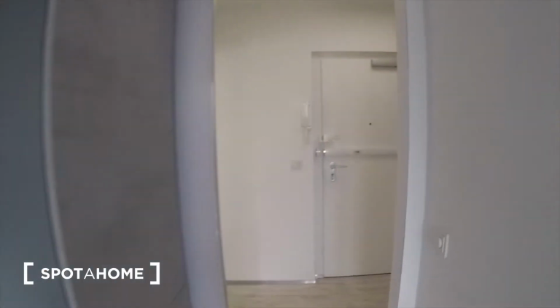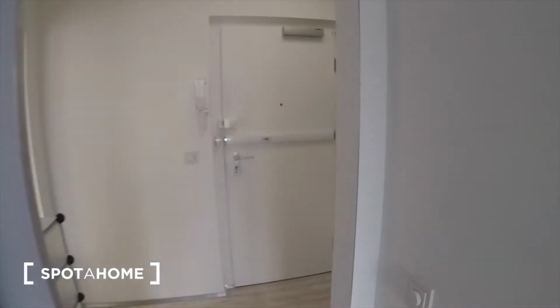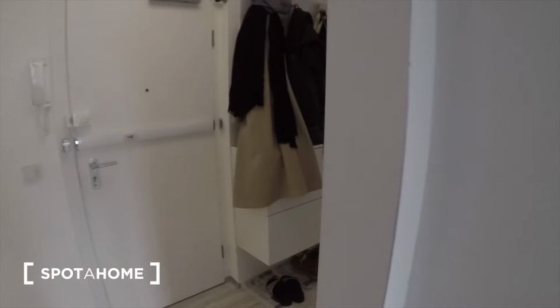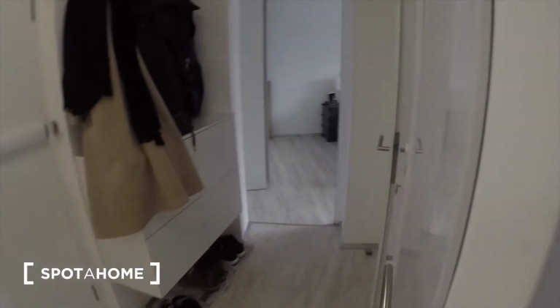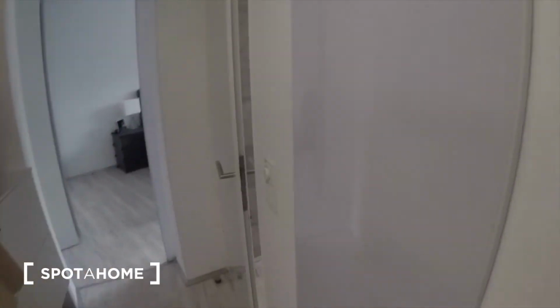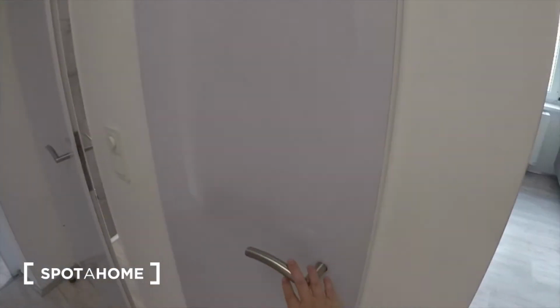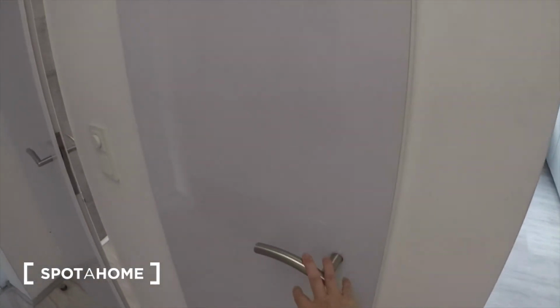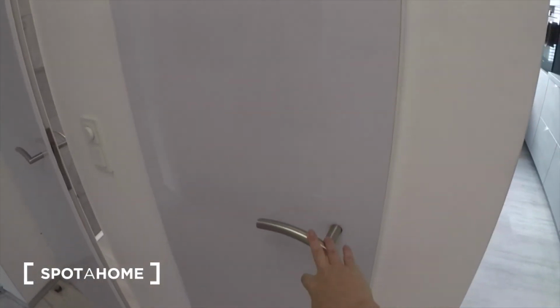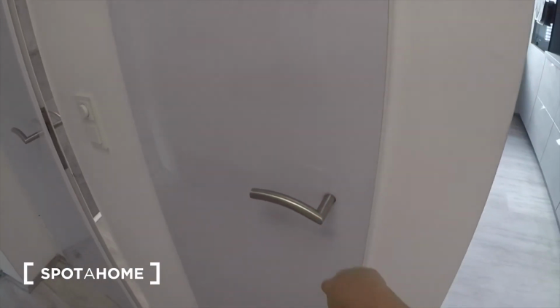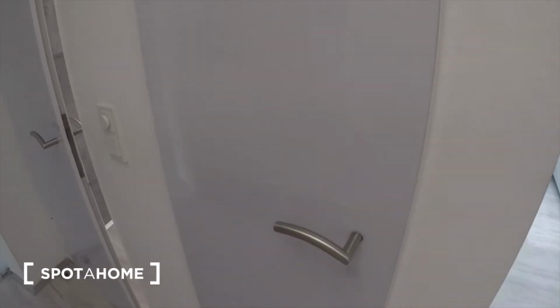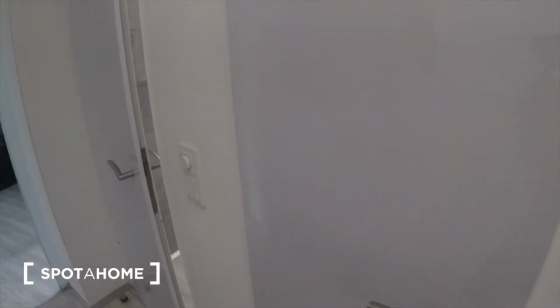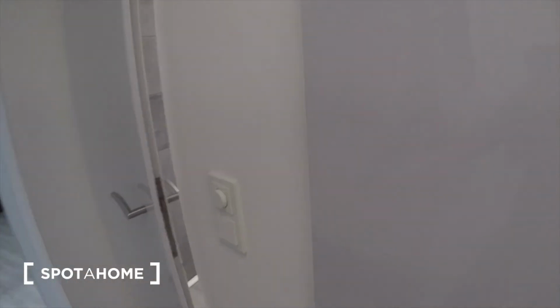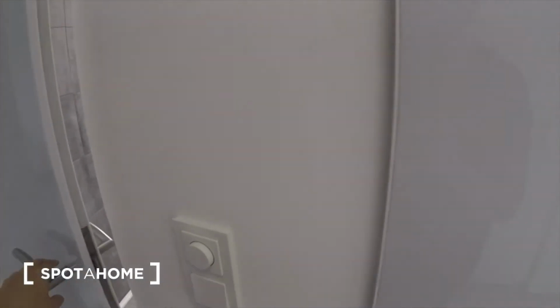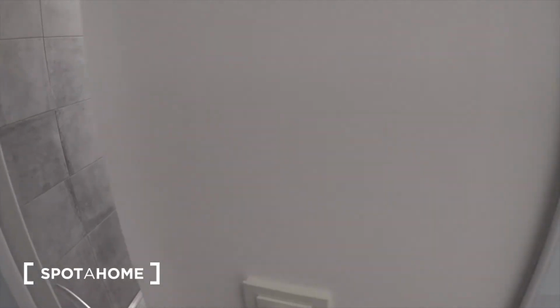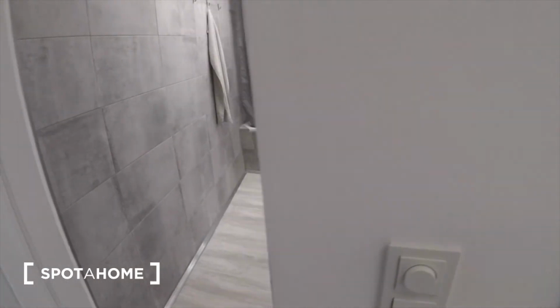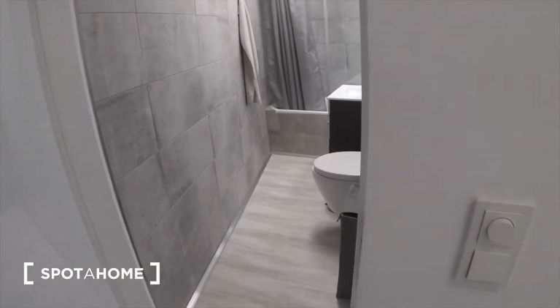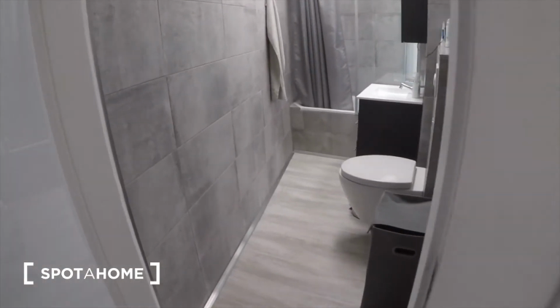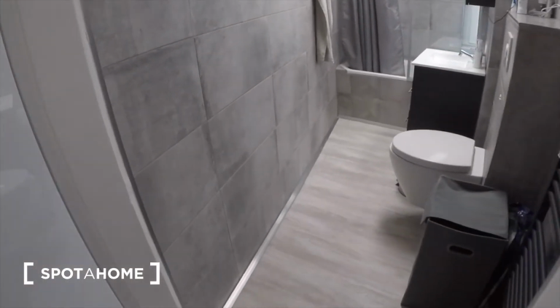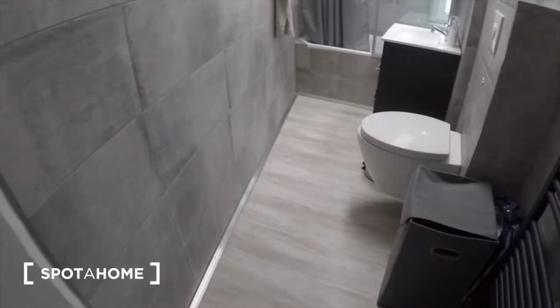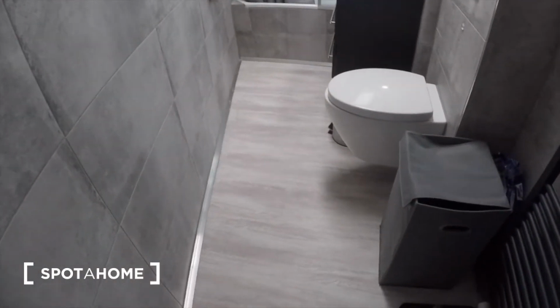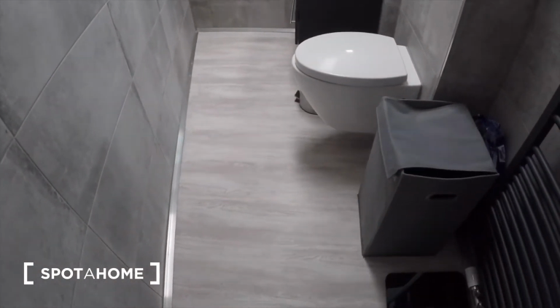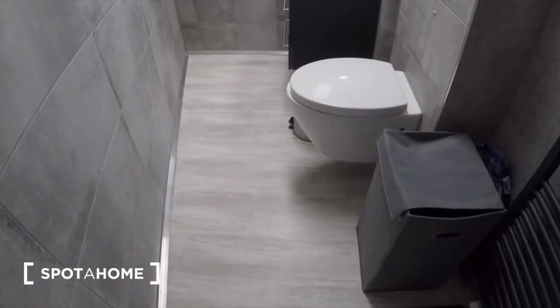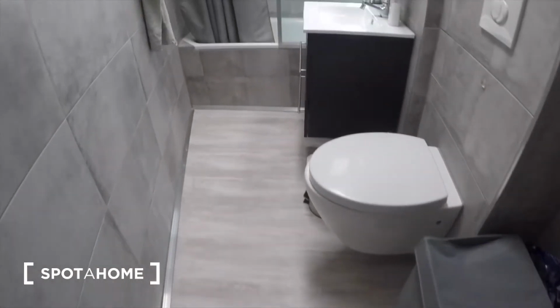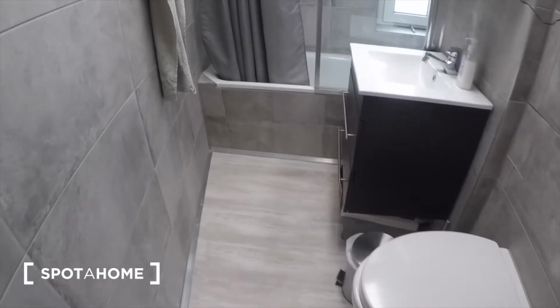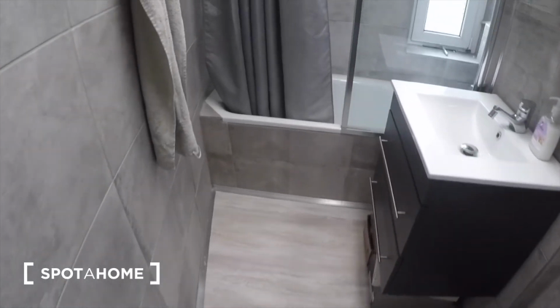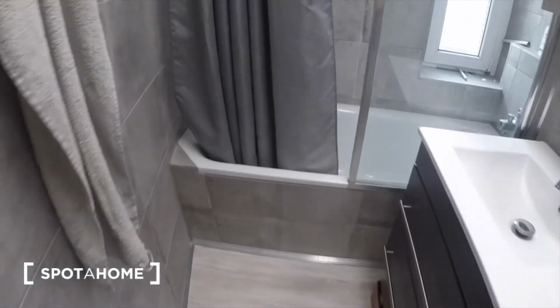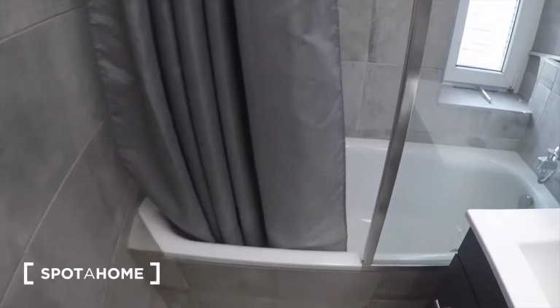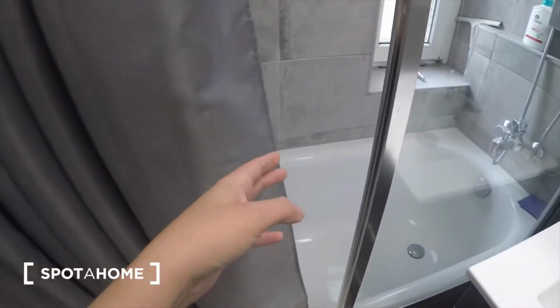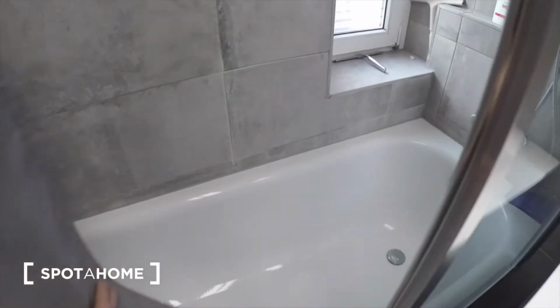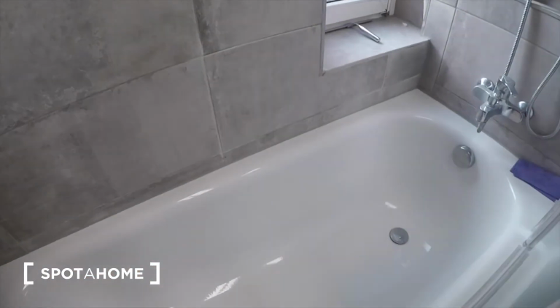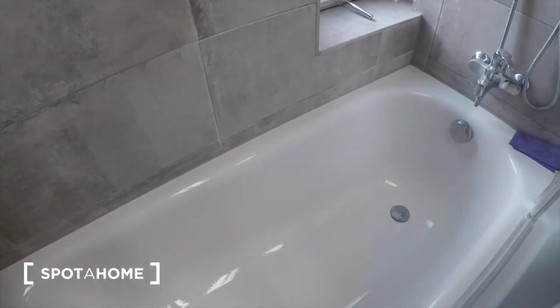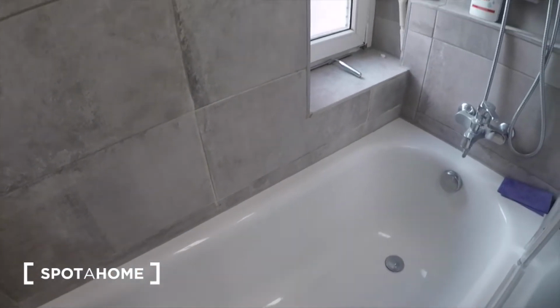Lots of storage. Here you have a little closet for your vacuum cleaner and other things like that. Then you have the bathroom over here — there's a shower and bath in the corner.